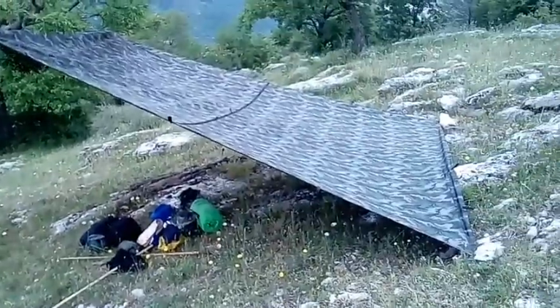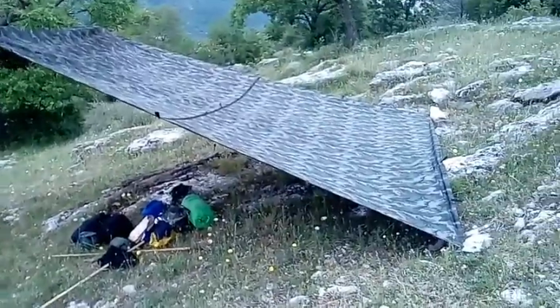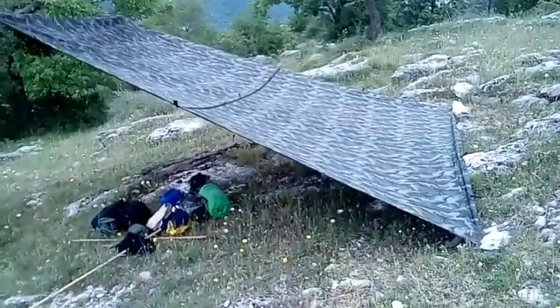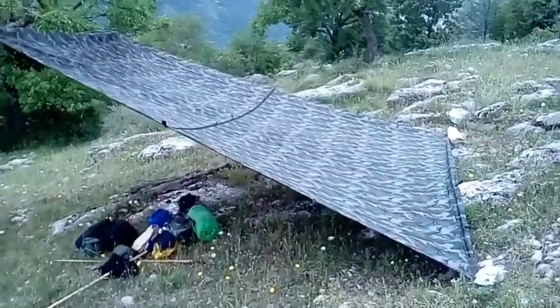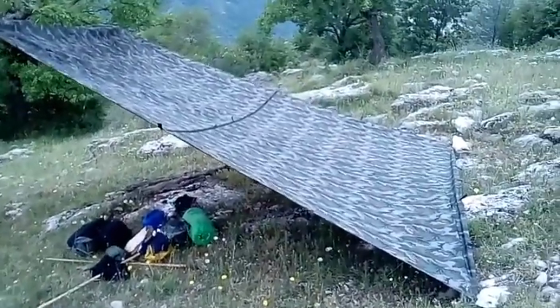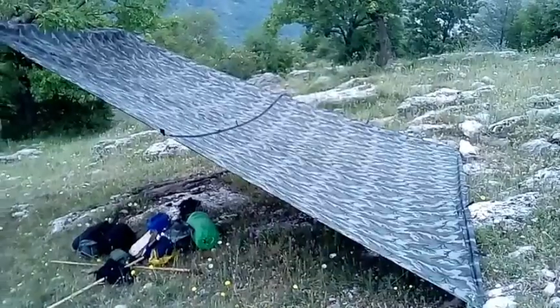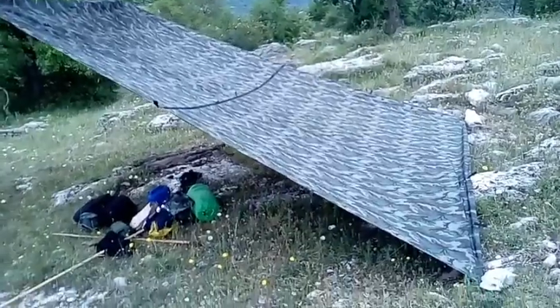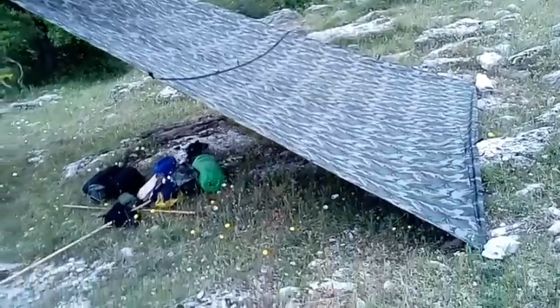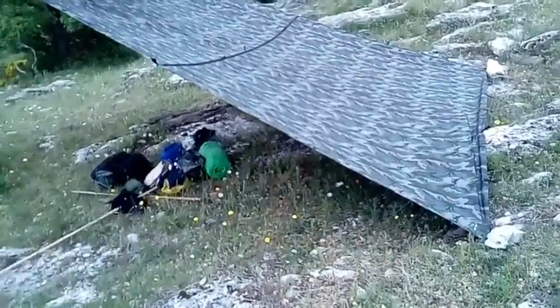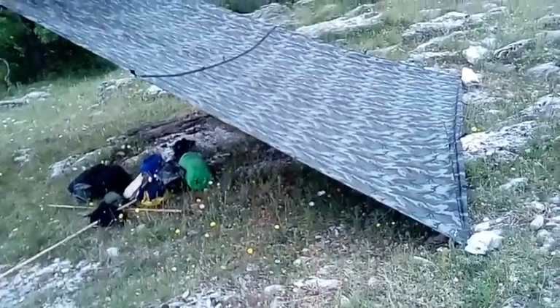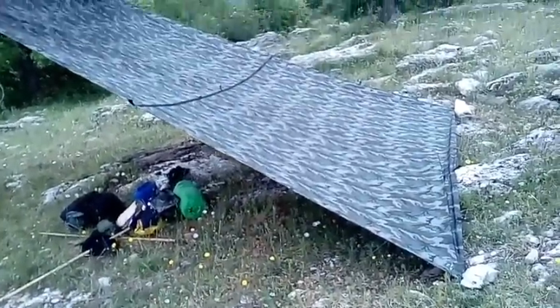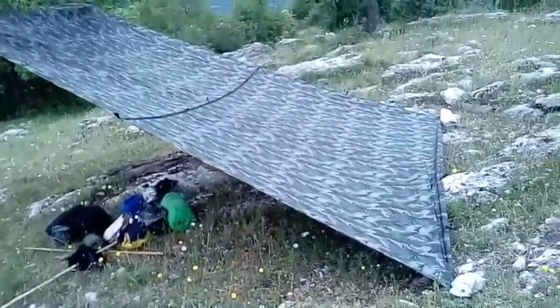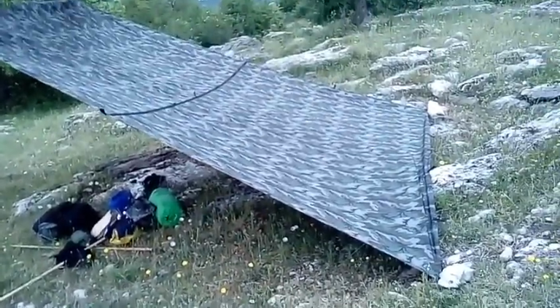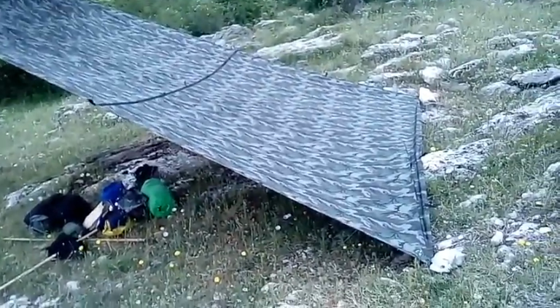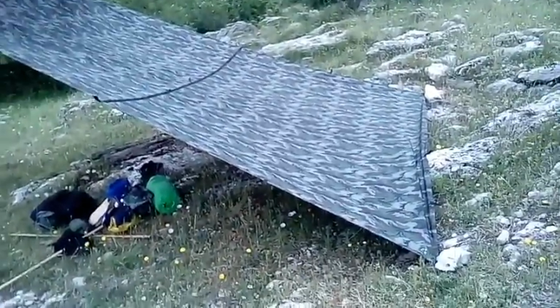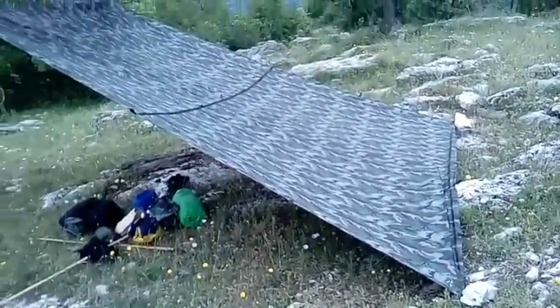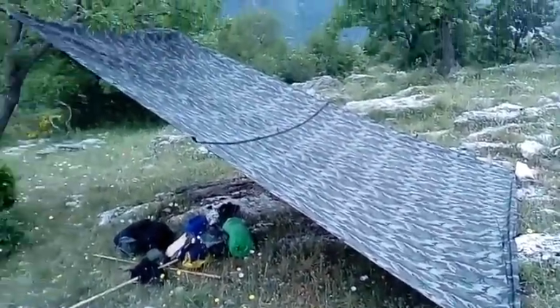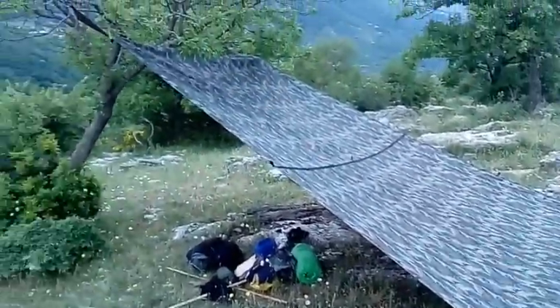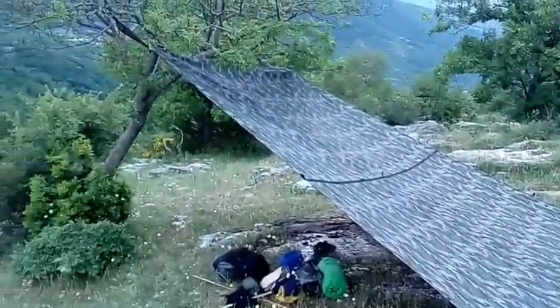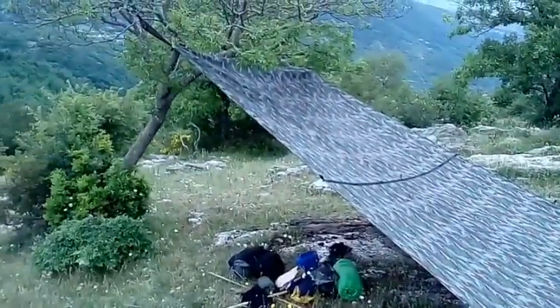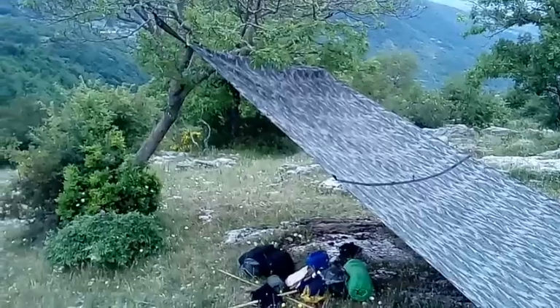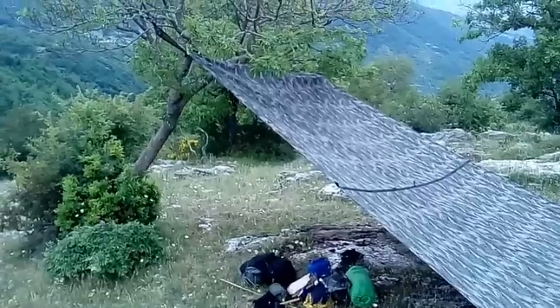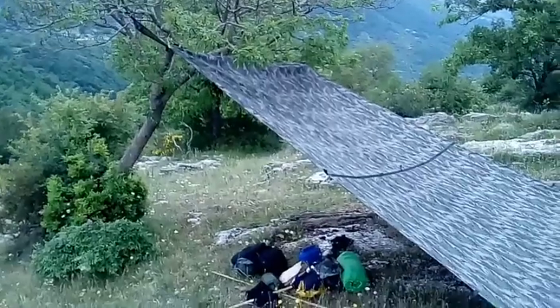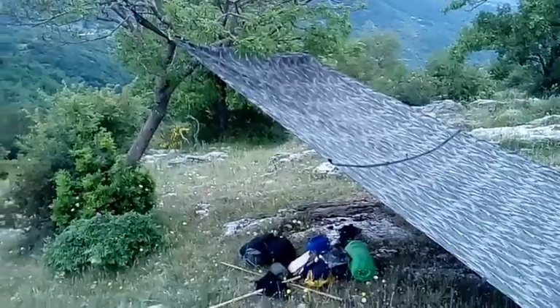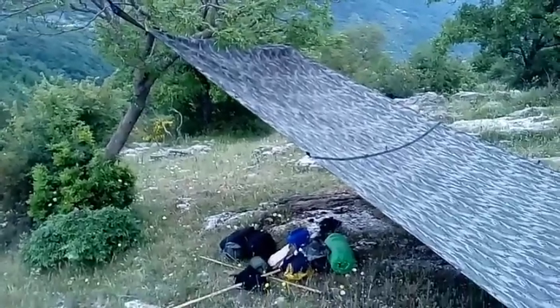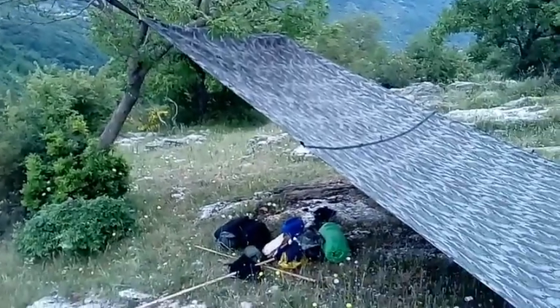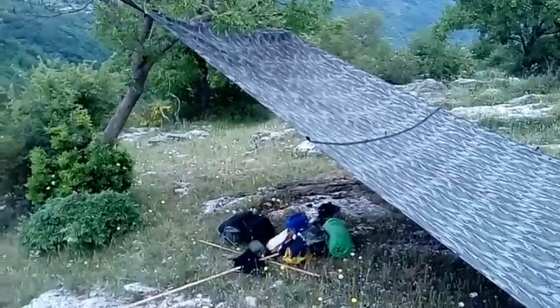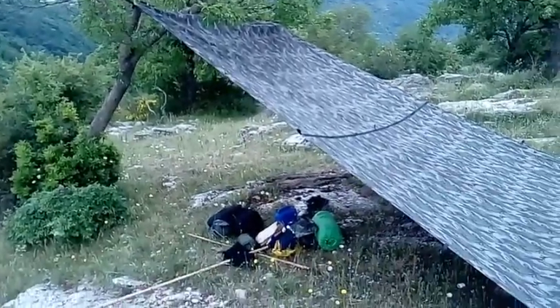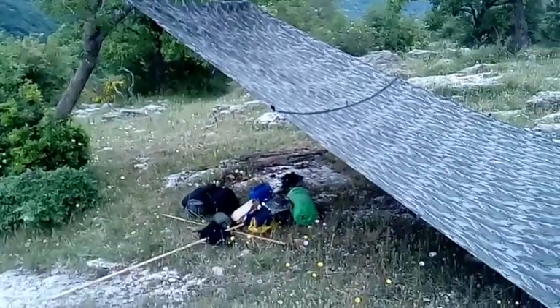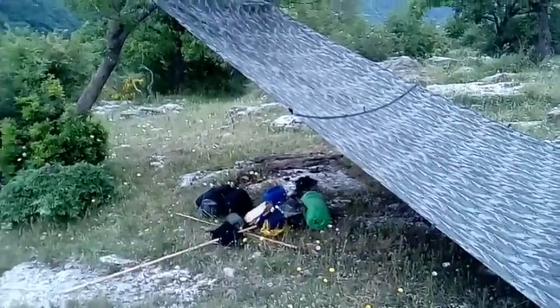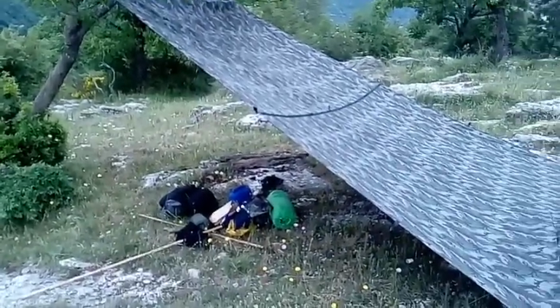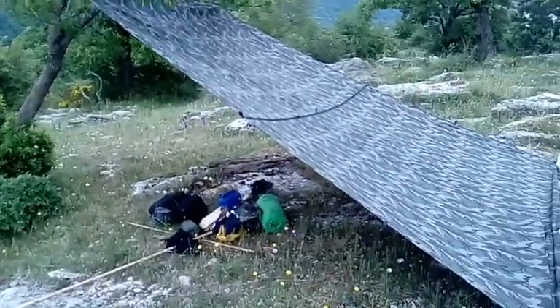So I'm using the tarp for the first time. This thing is very flexible — you can set it up in many kinds of ways, even with just one stick in the middle.